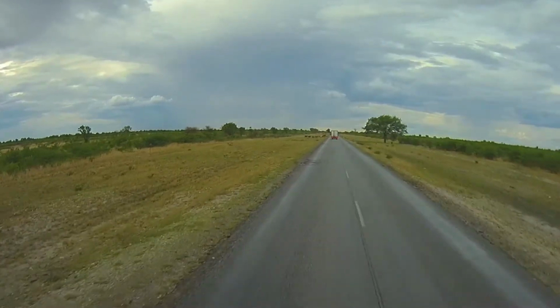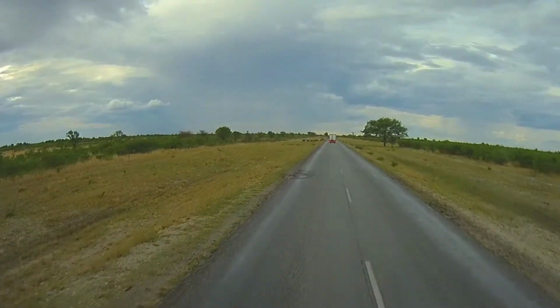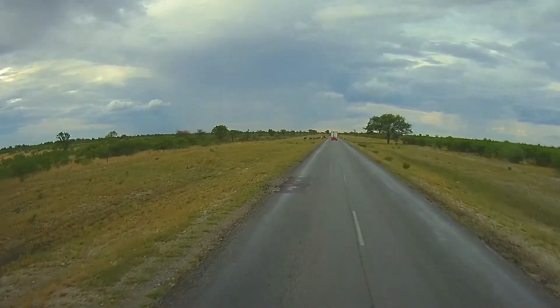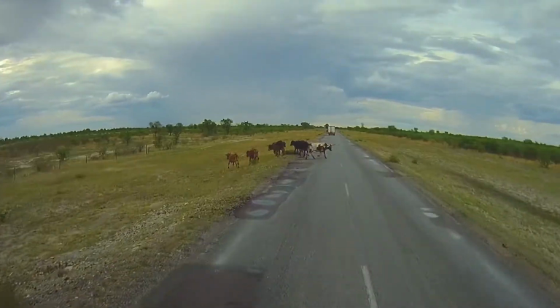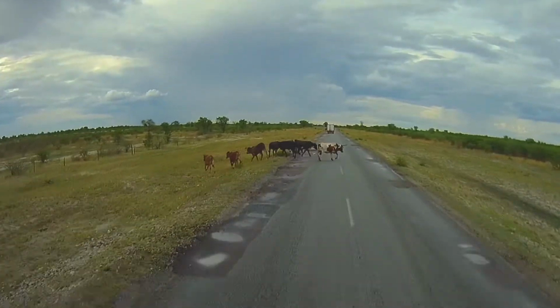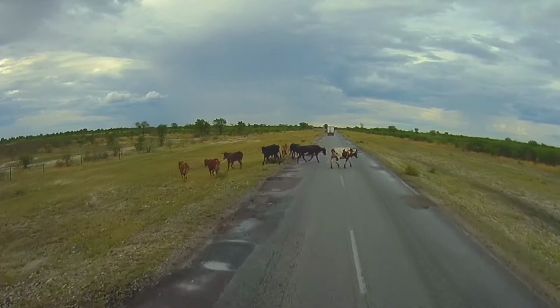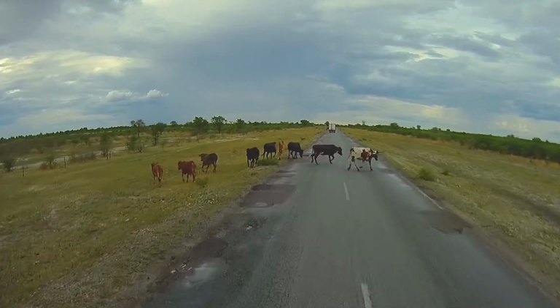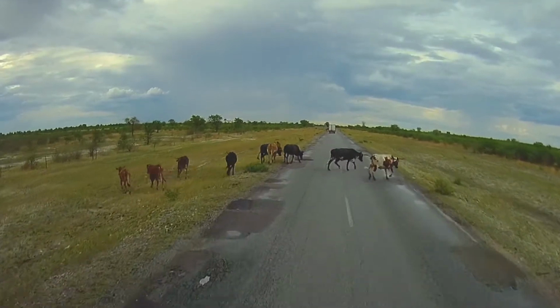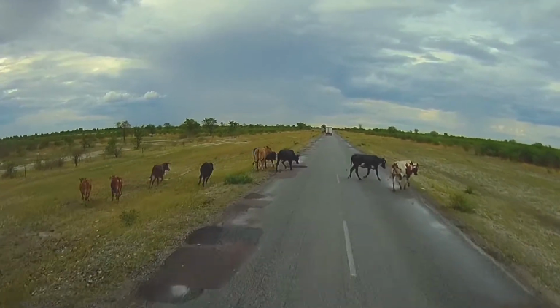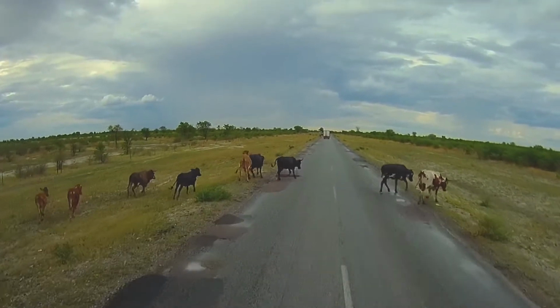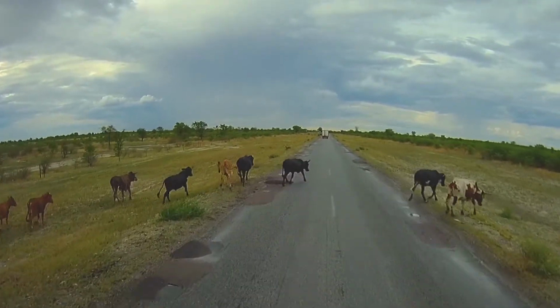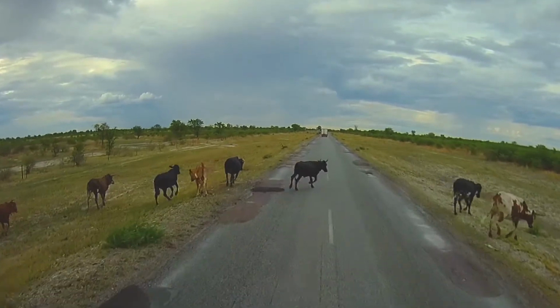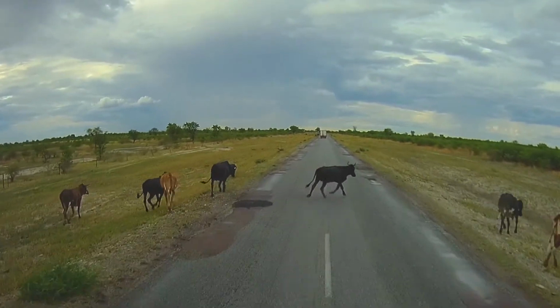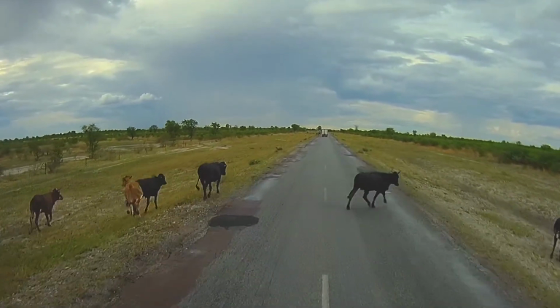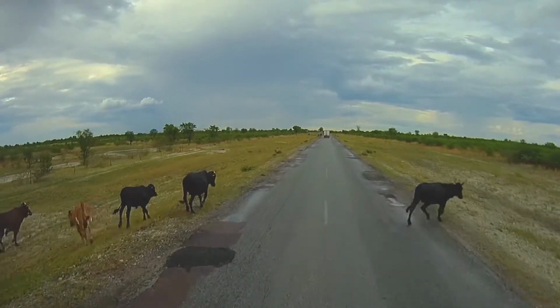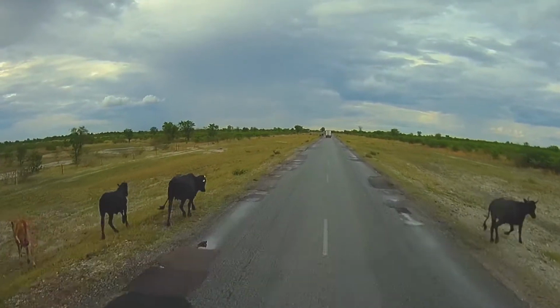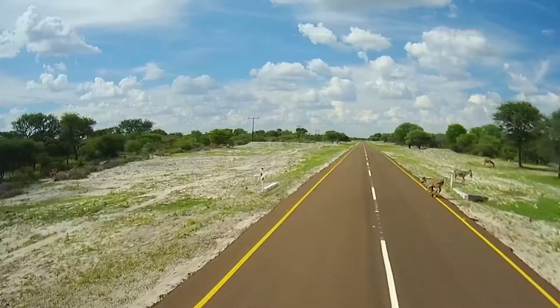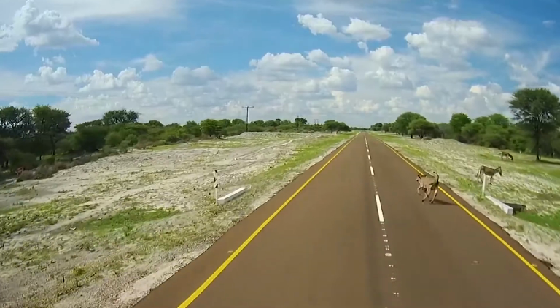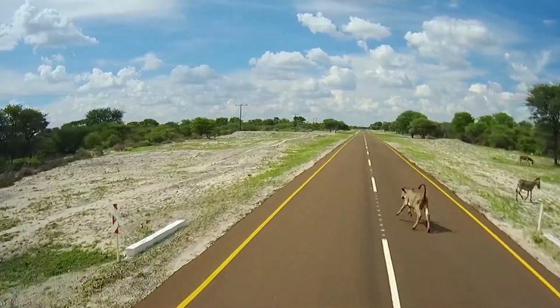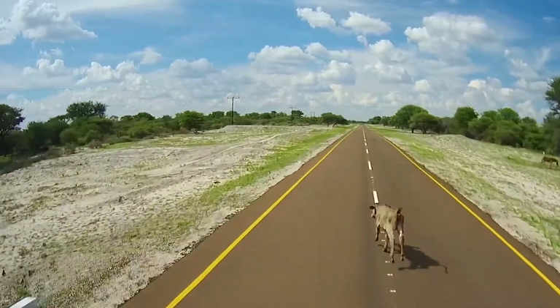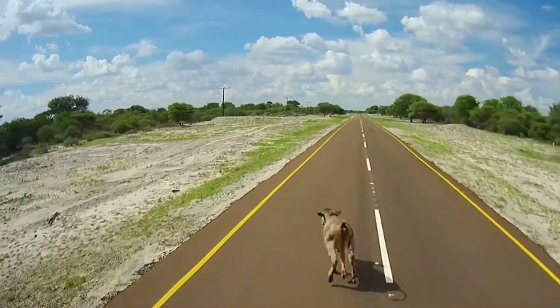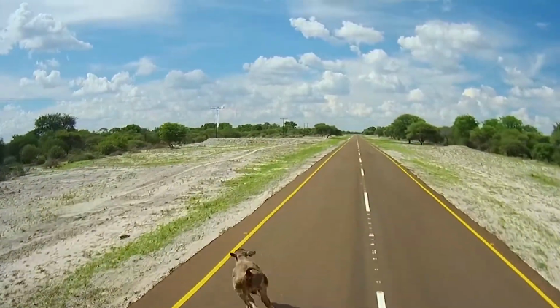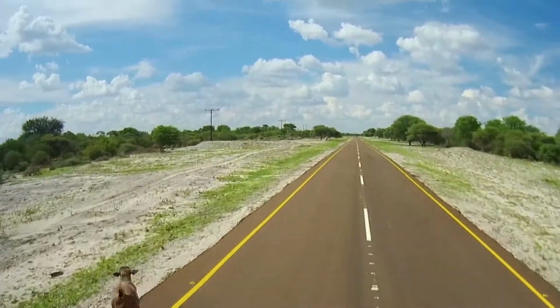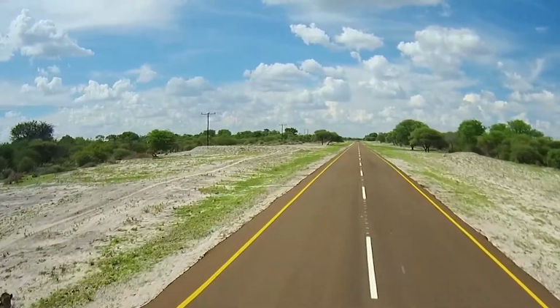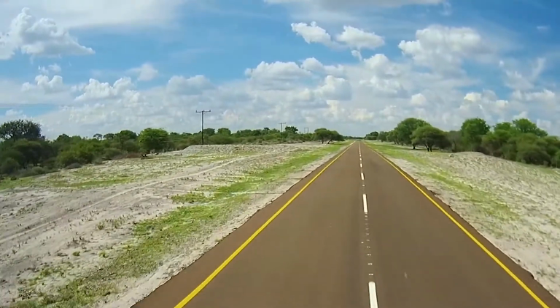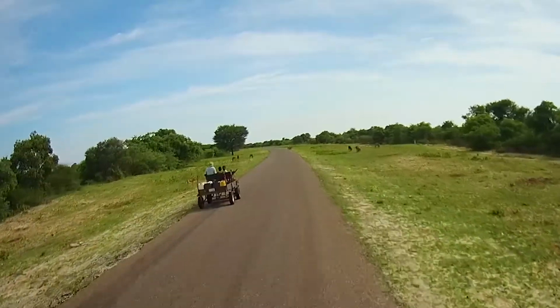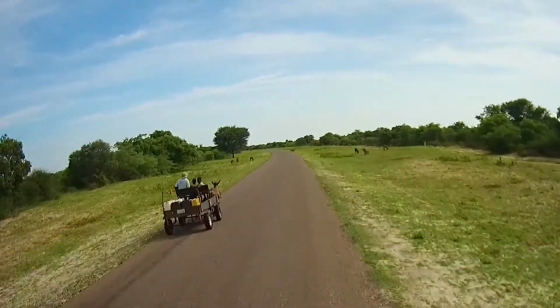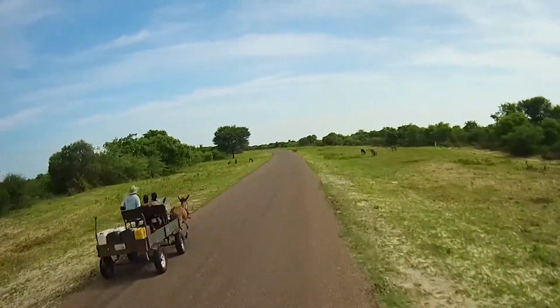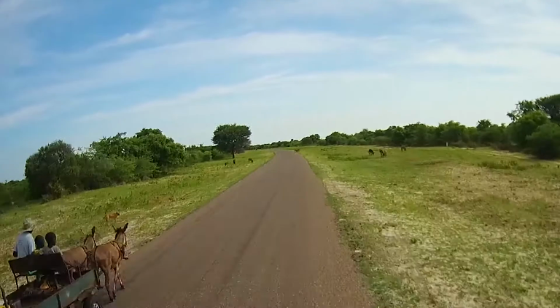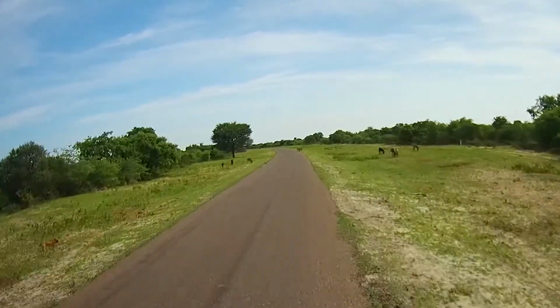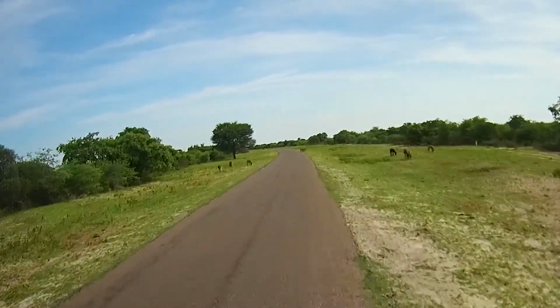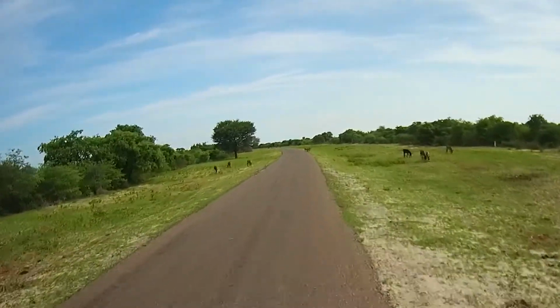On our way to the Okavango Delta up in the north of Botswana, we did see, like so often, some funny fellows on our way — apart from other trucks of course. The donkey carts we really like.